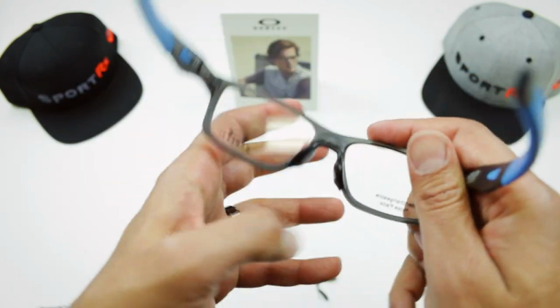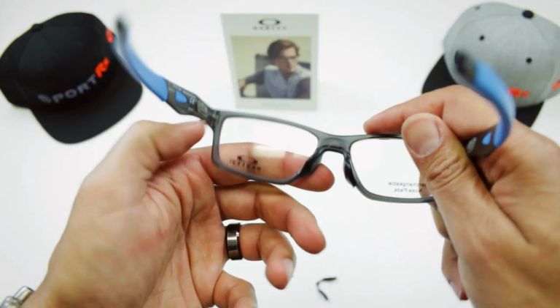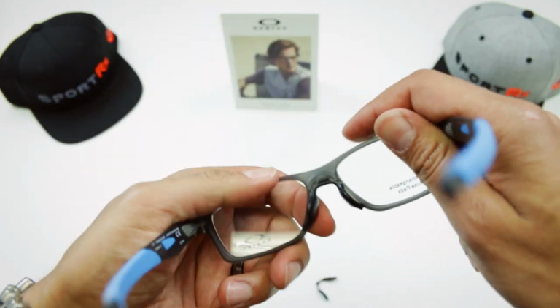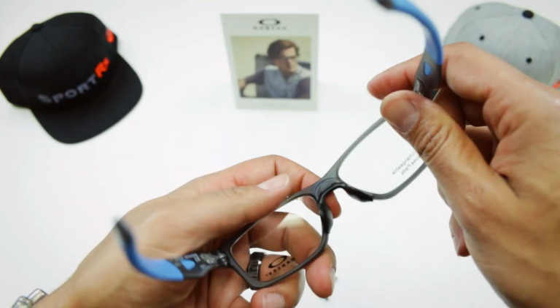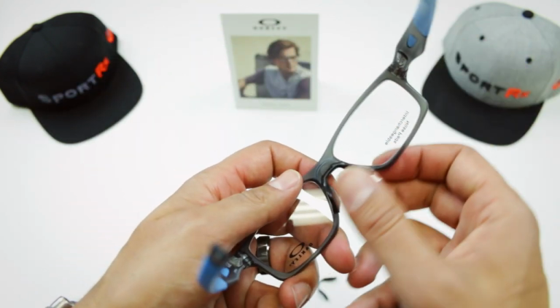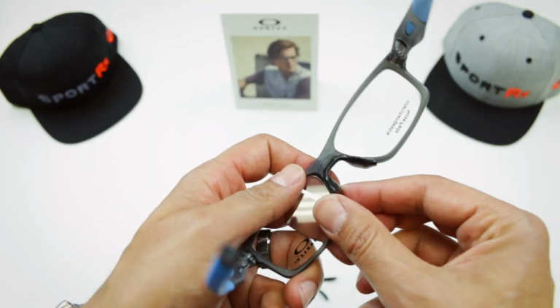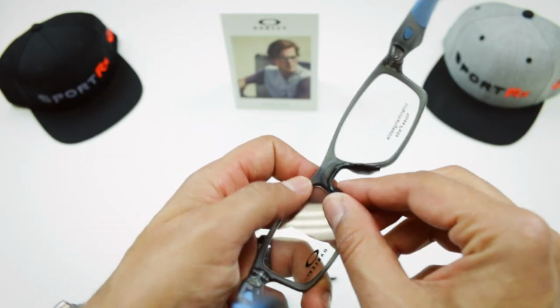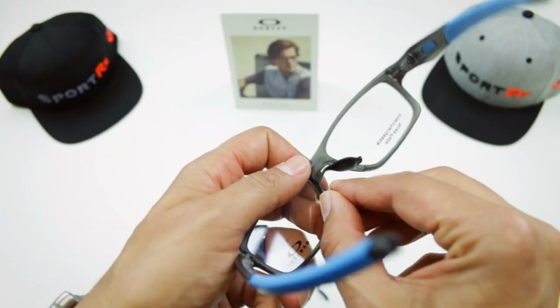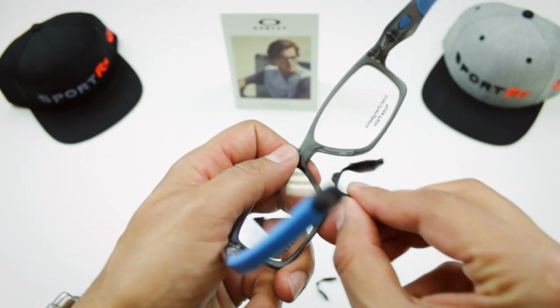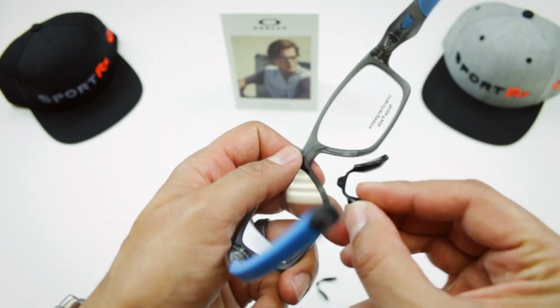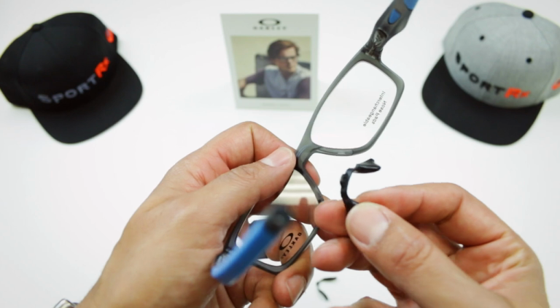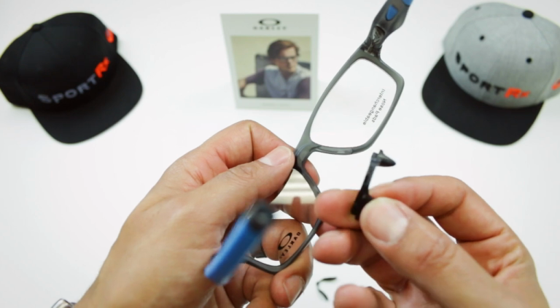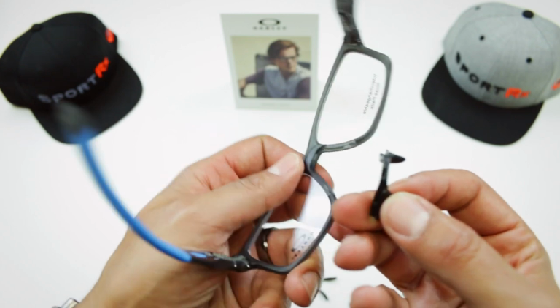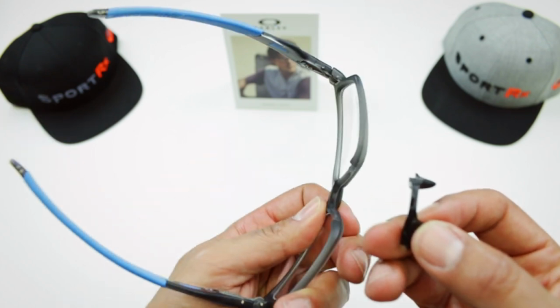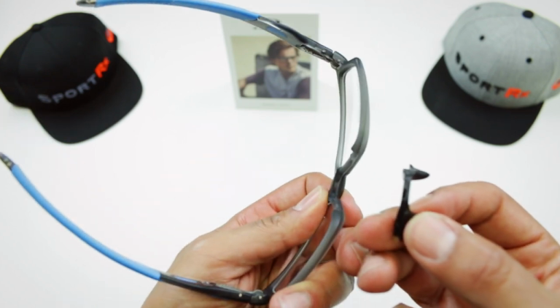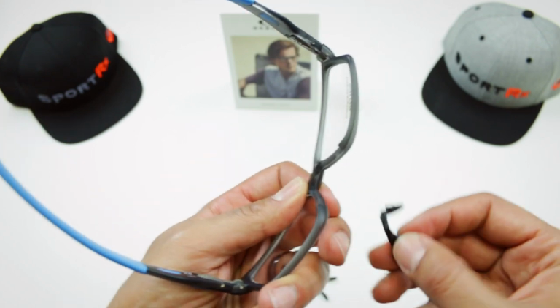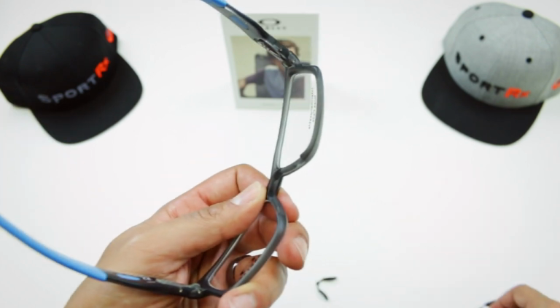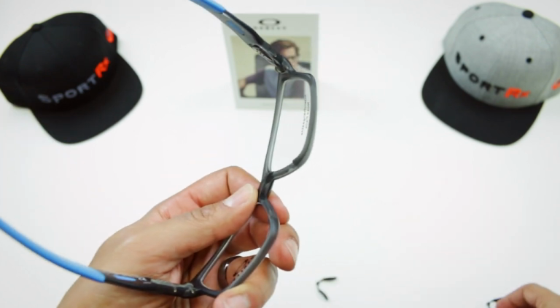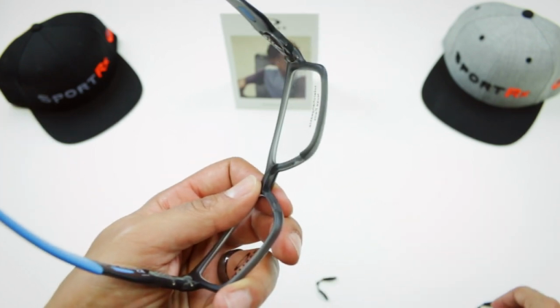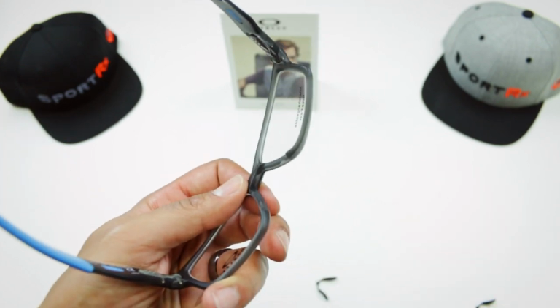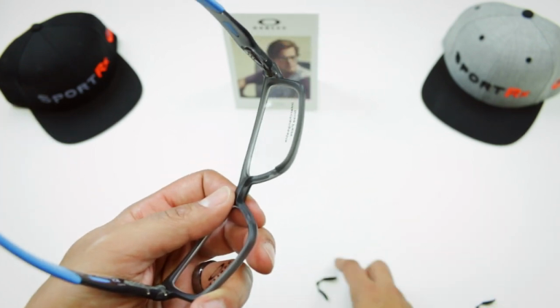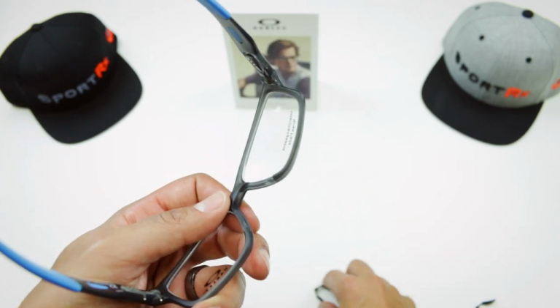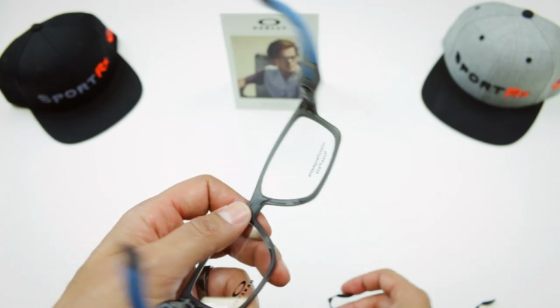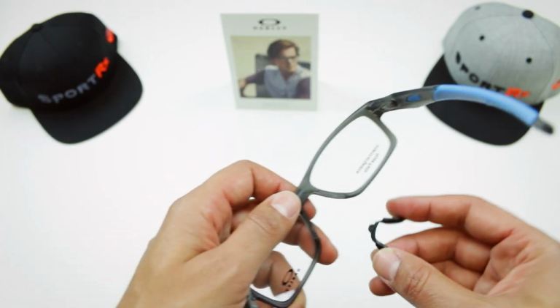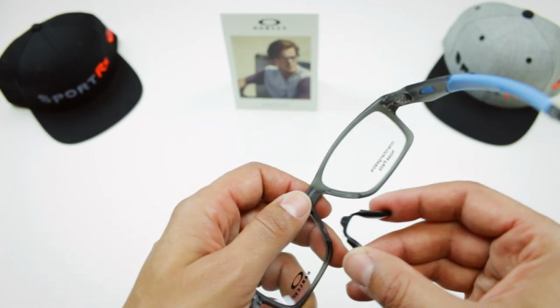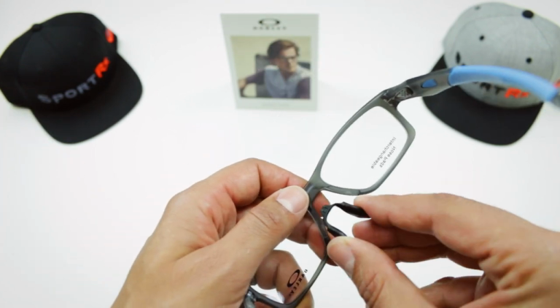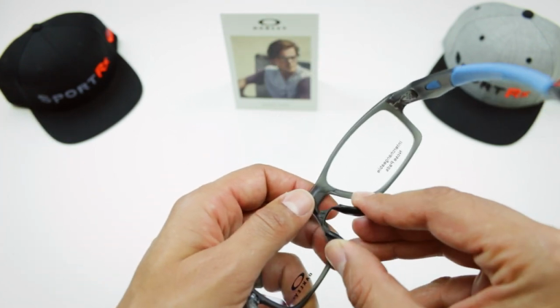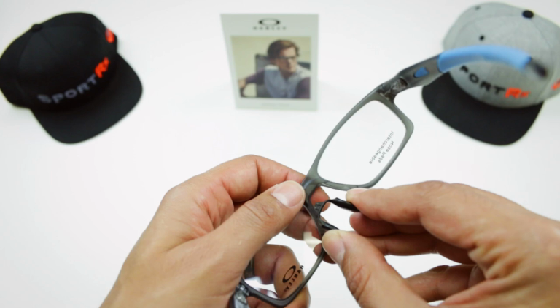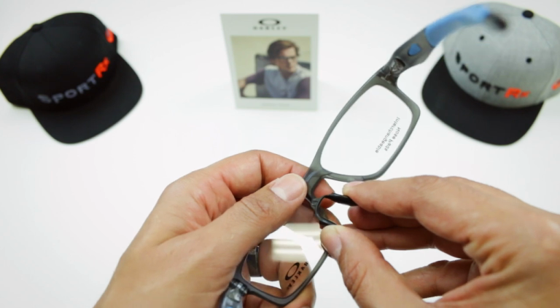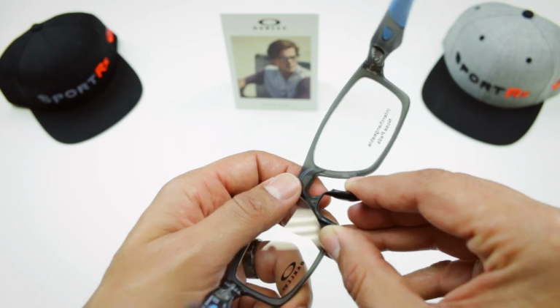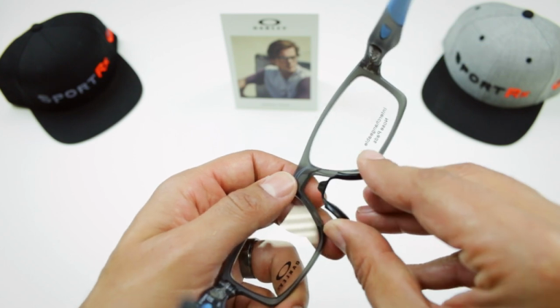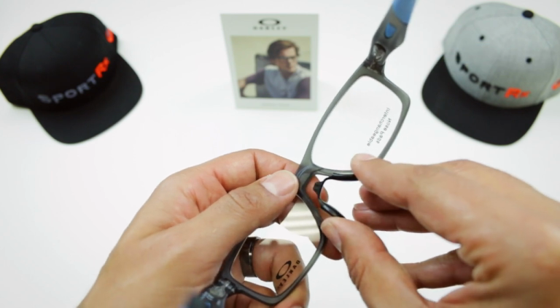Getting it out is actually the easier part. Now you just pull it out — there's a little tab that fits in there. You pull that one out, grab your different size nose pad, and this is where it gets a little bit trickier.